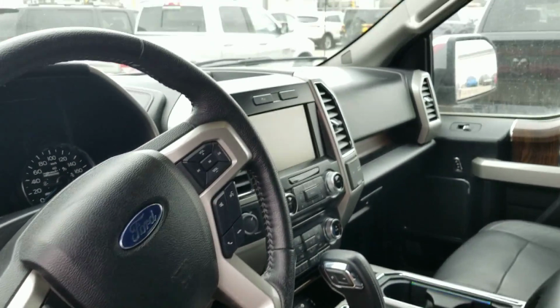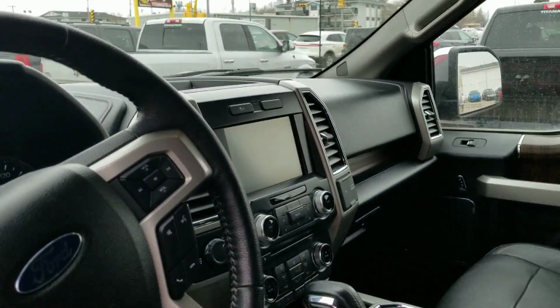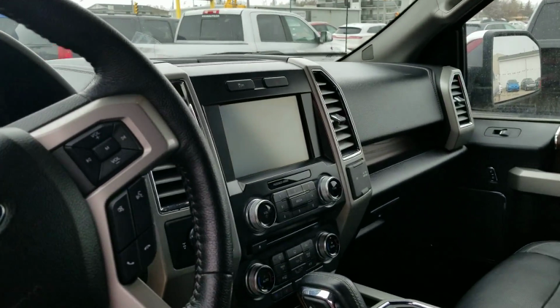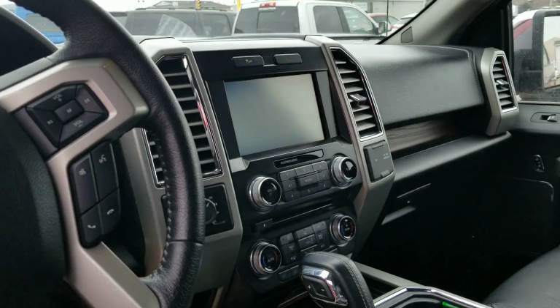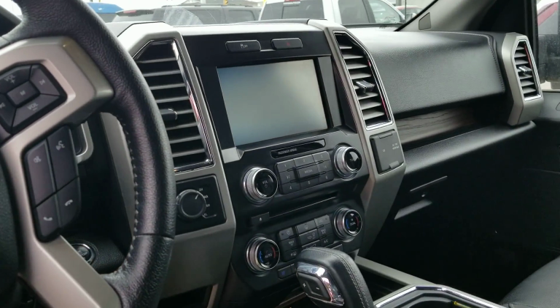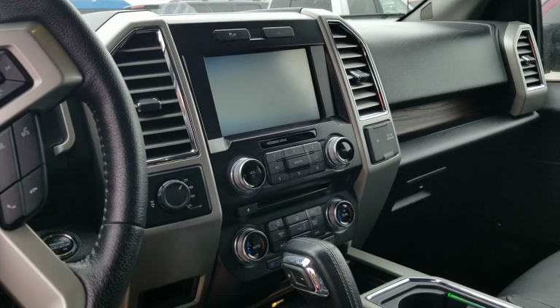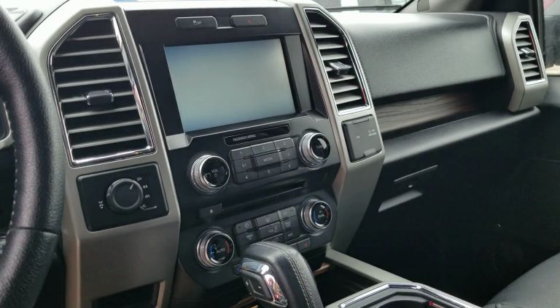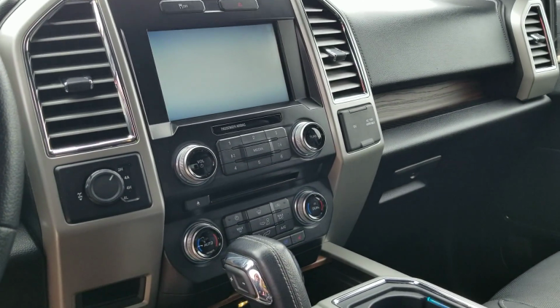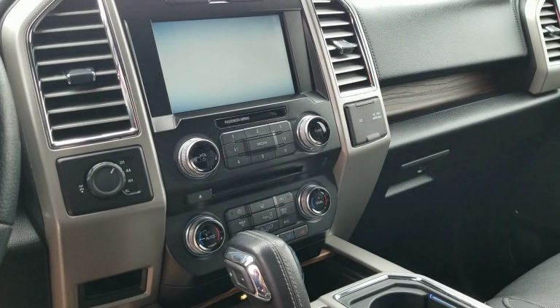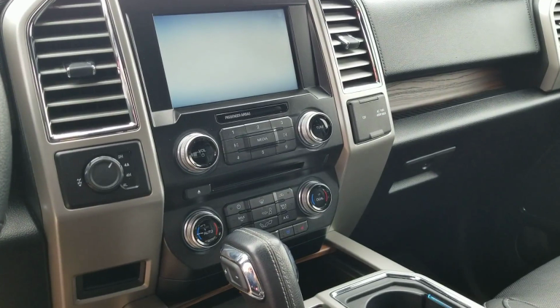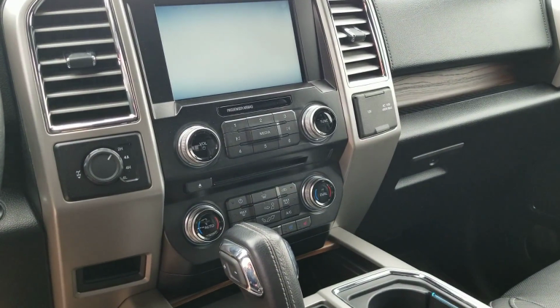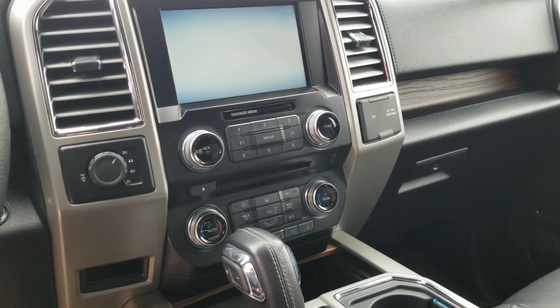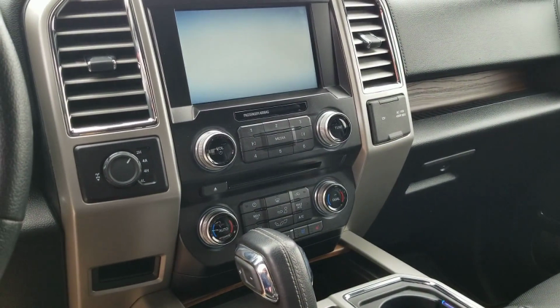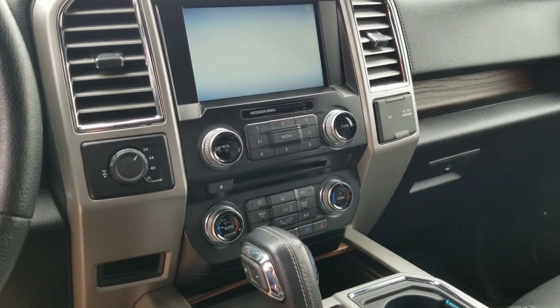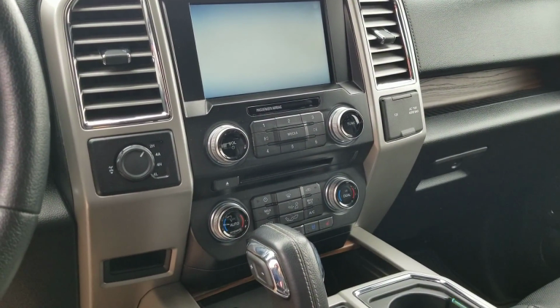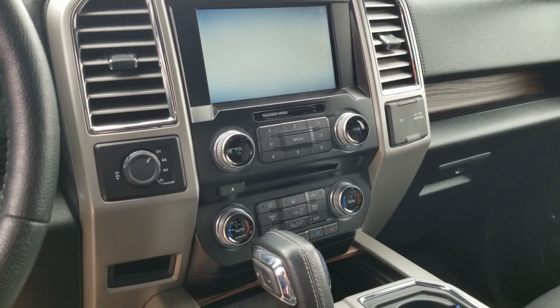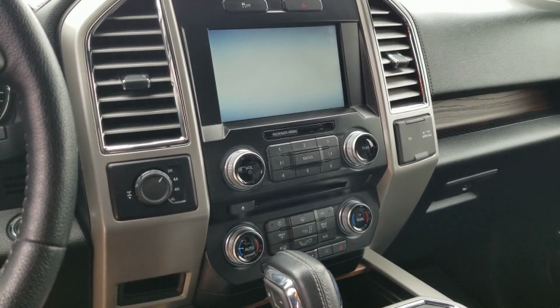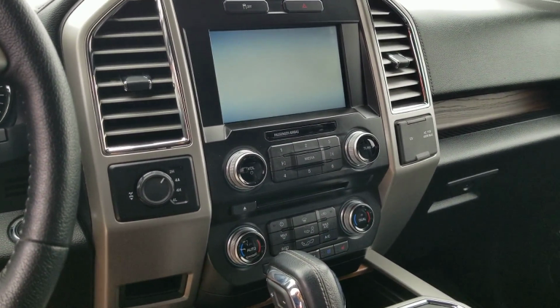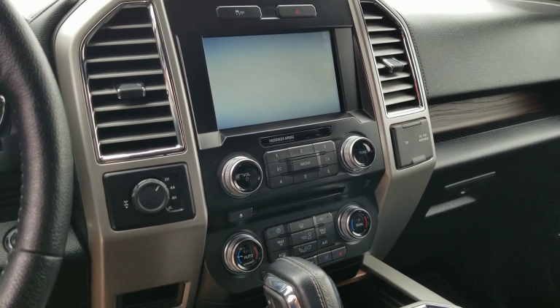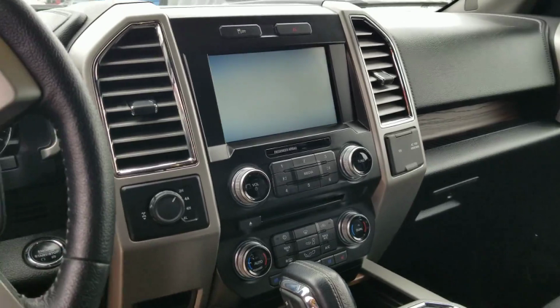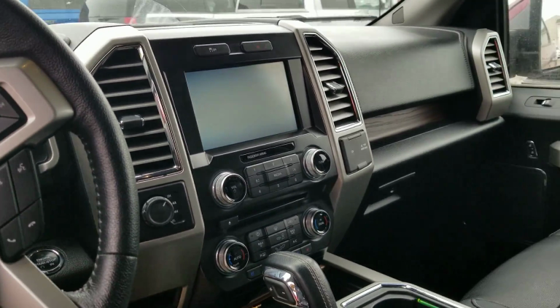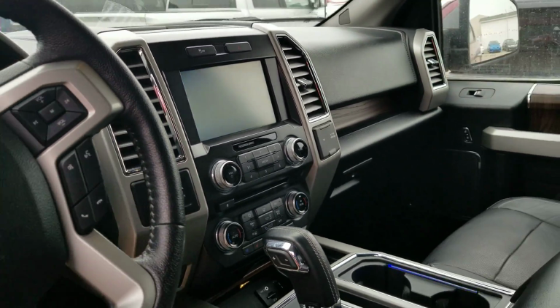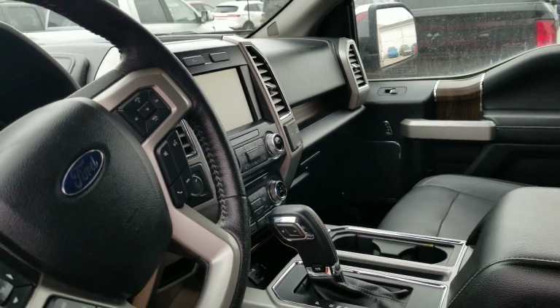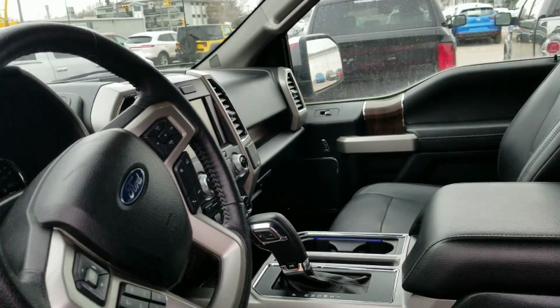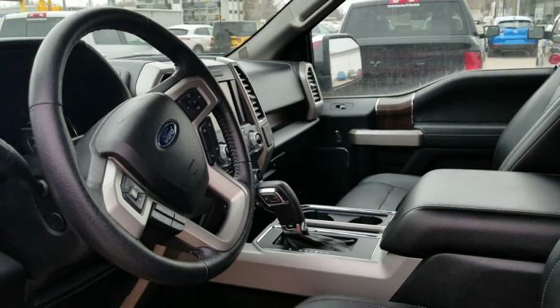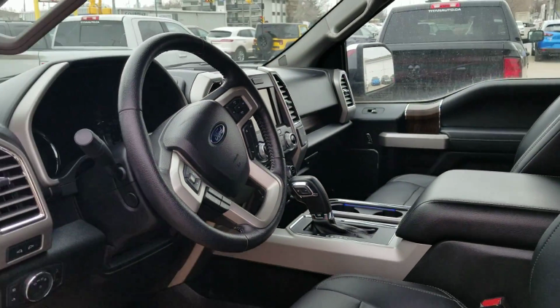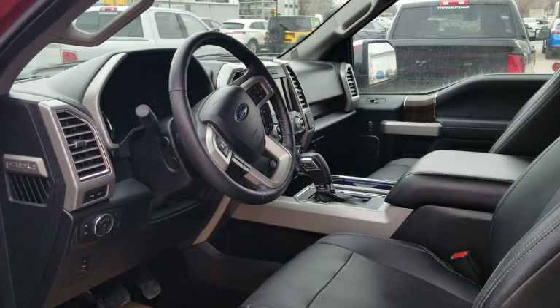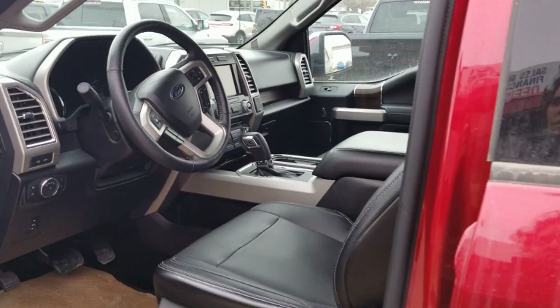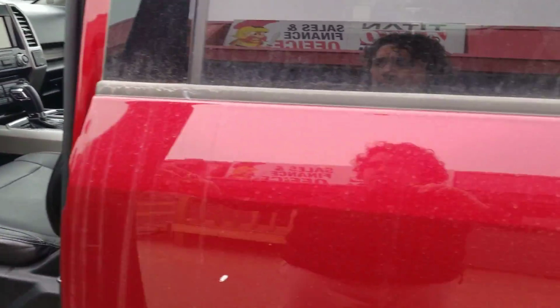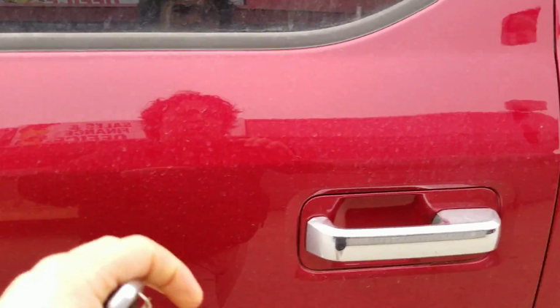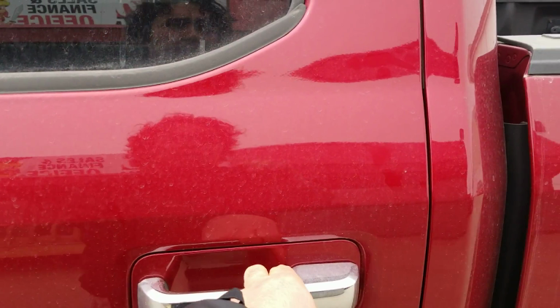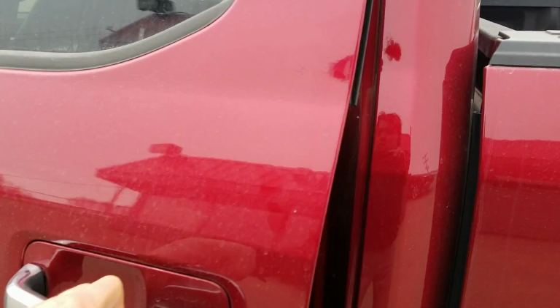full navigation, 4x4, all your full dual climate controls, heated and air conditioned seats, heated steering wheel. Also, your full Bluetooth and Microsoft Sync.